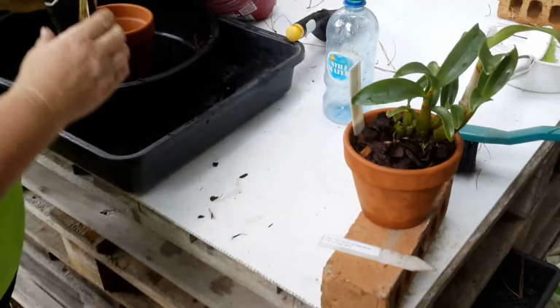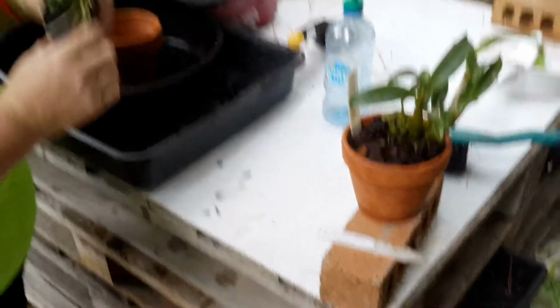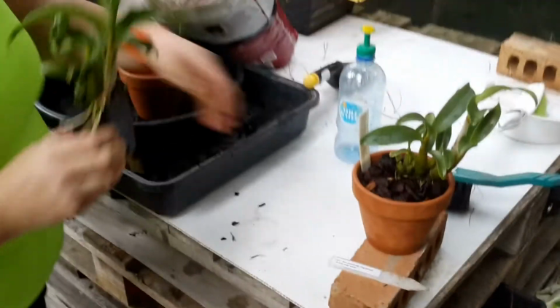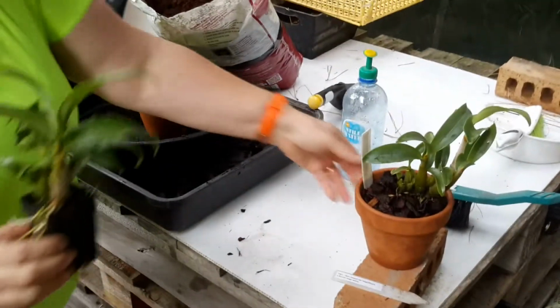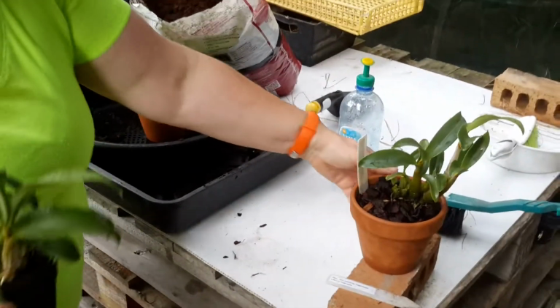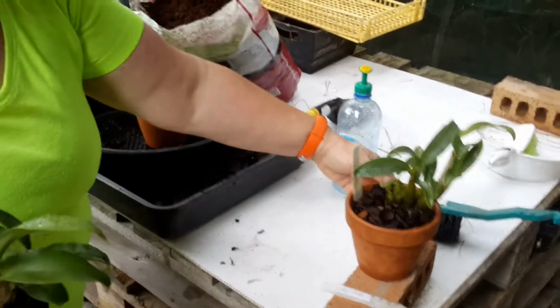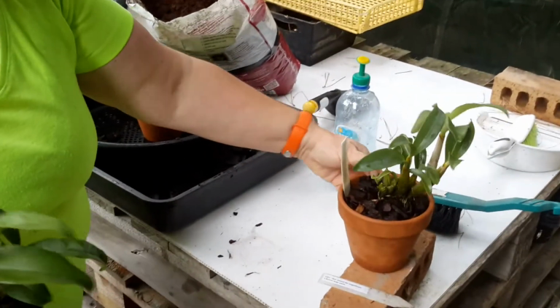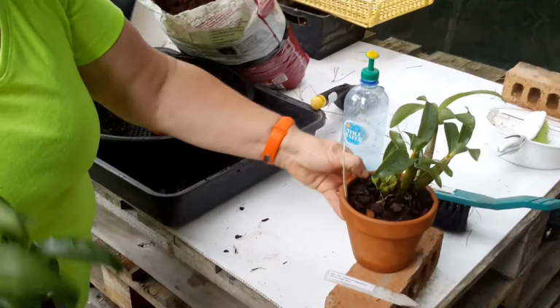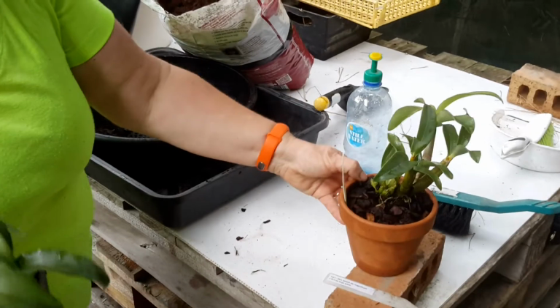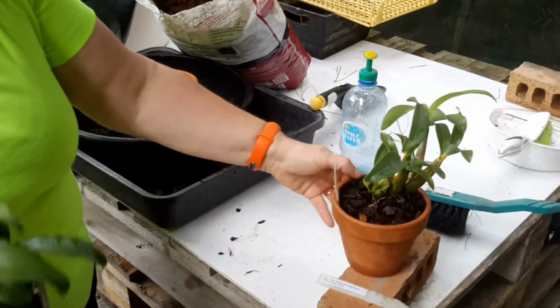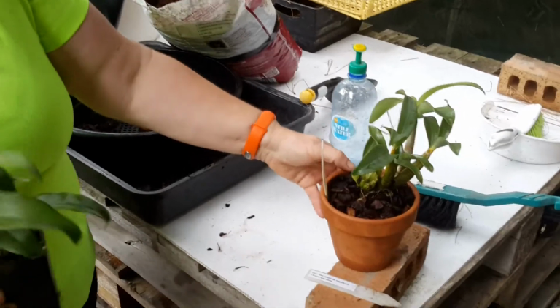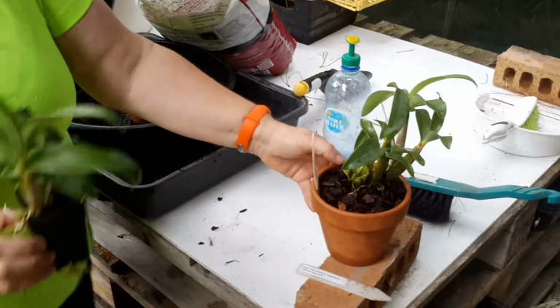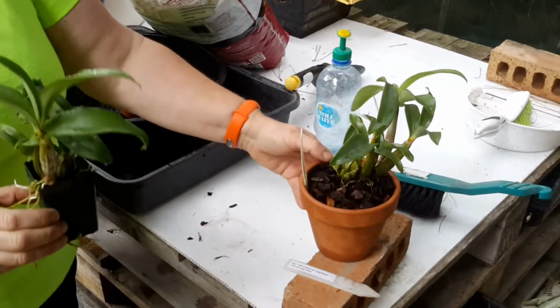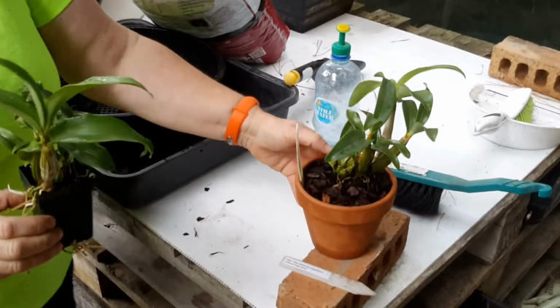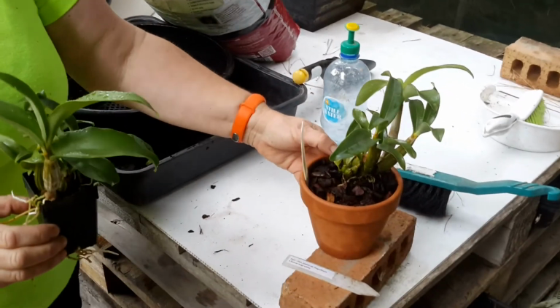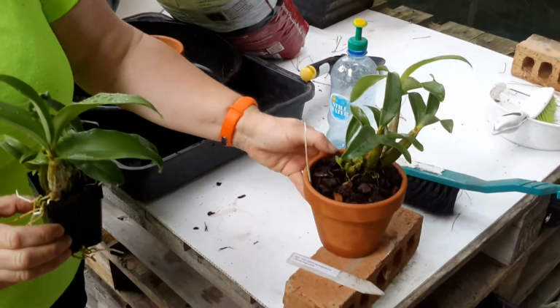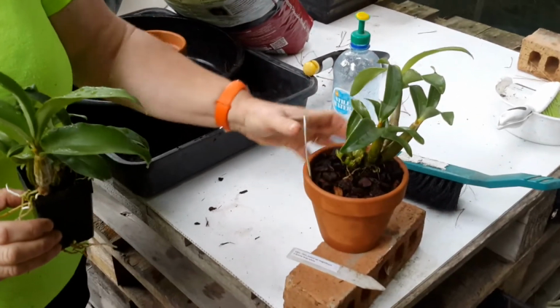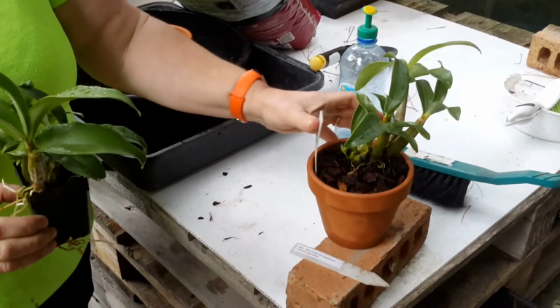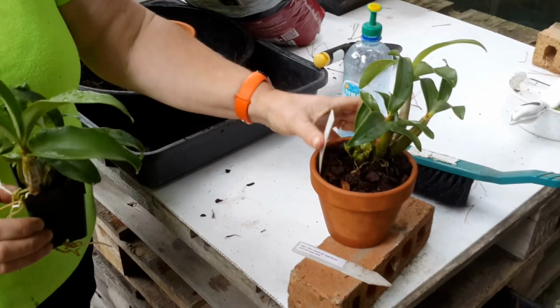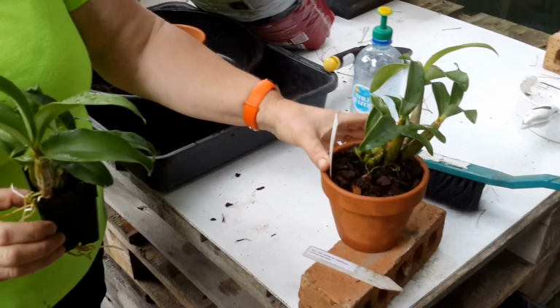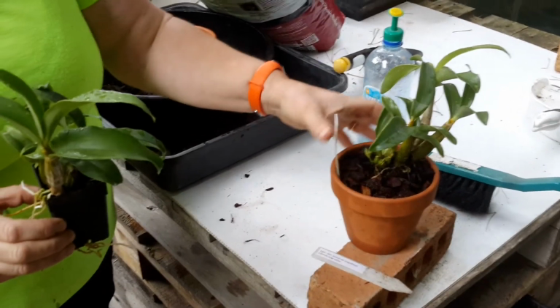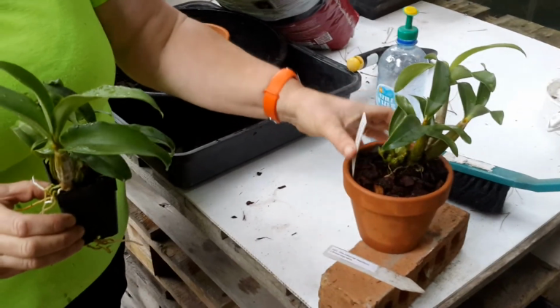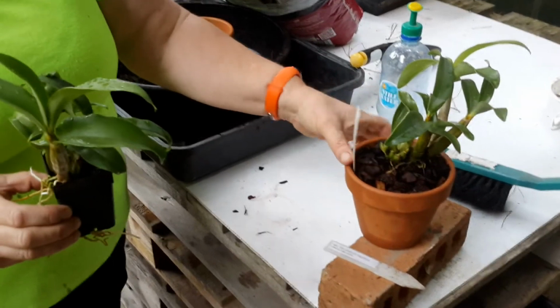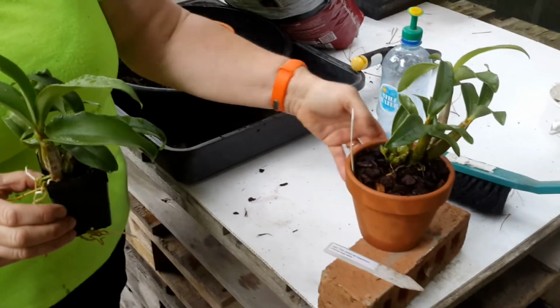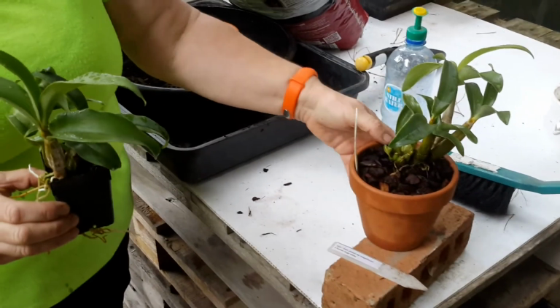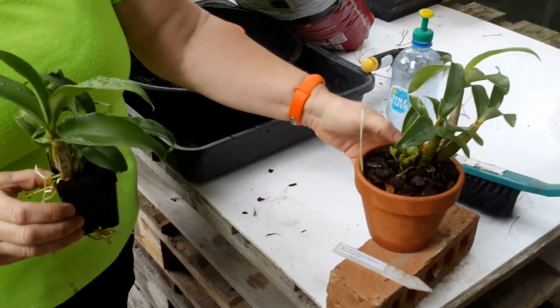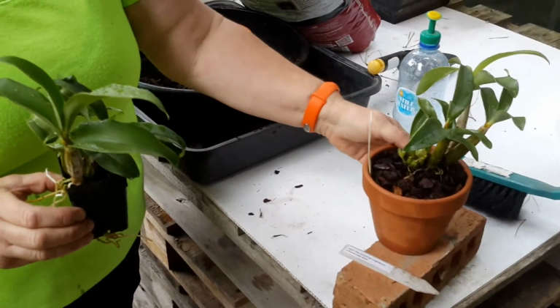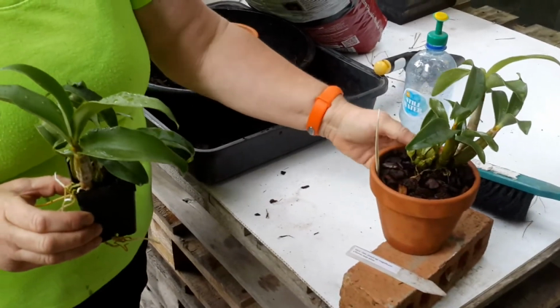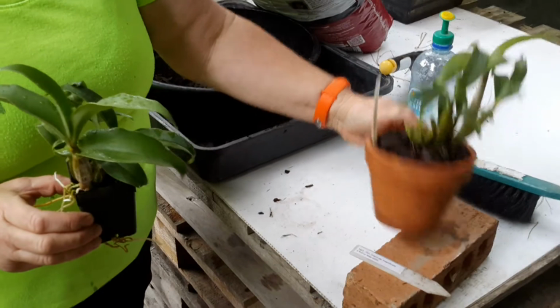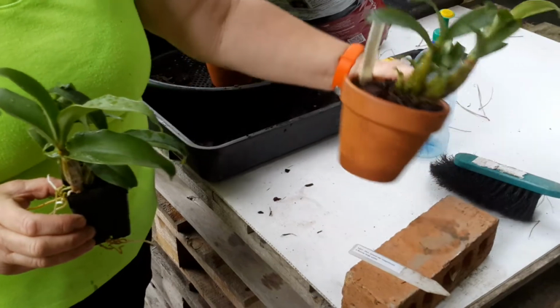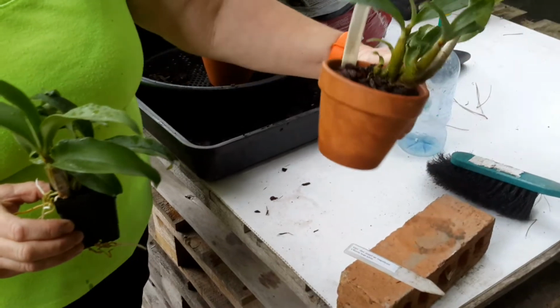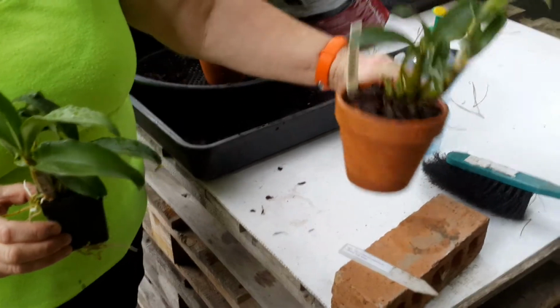This is one I'd done earlier. These are both exactly the same plants — I bought two for a special buy-two offer. So I've done that one already.